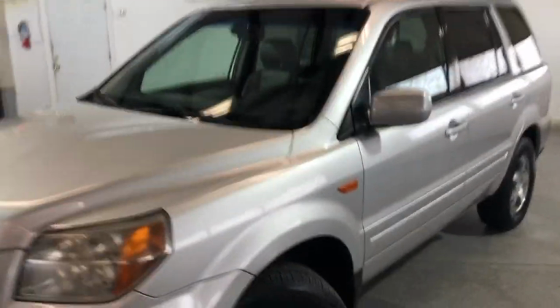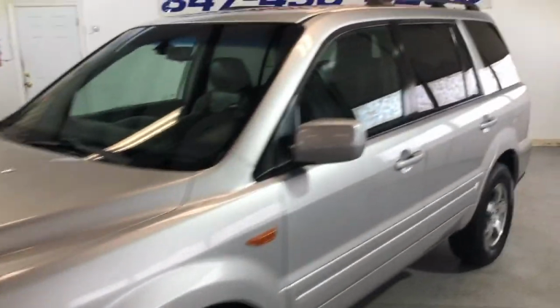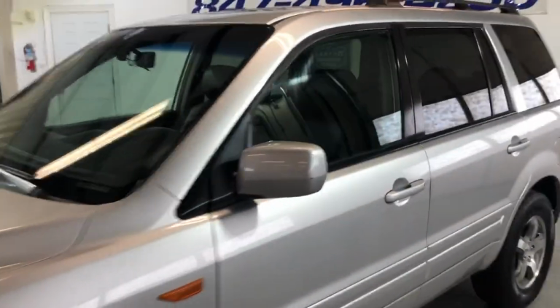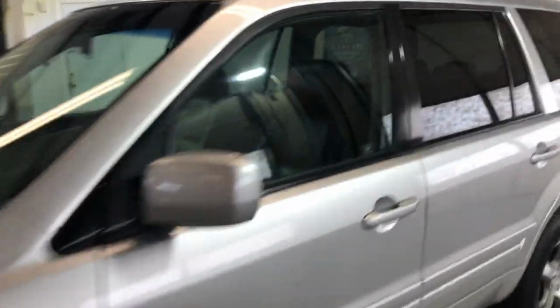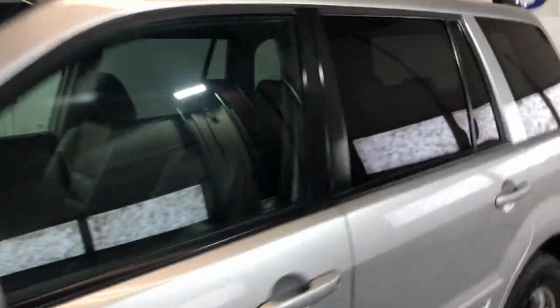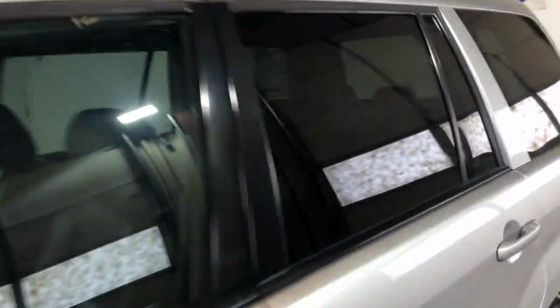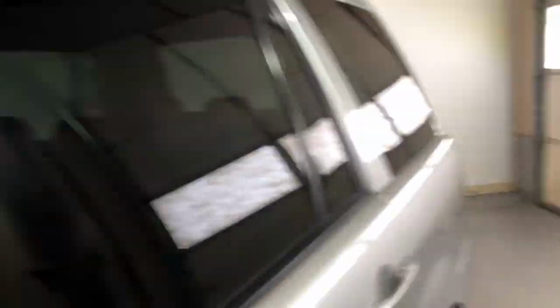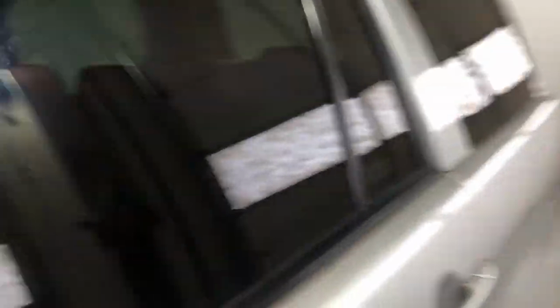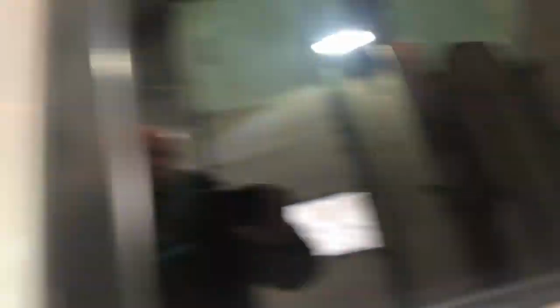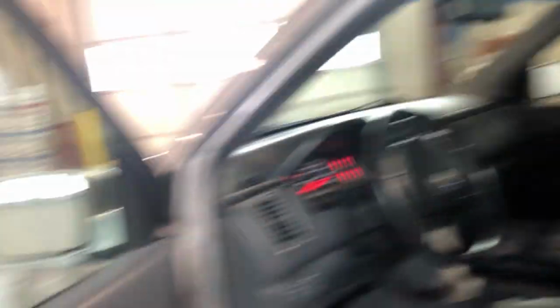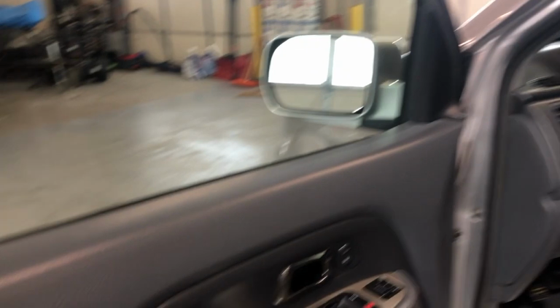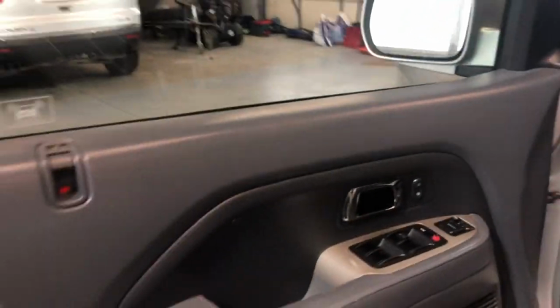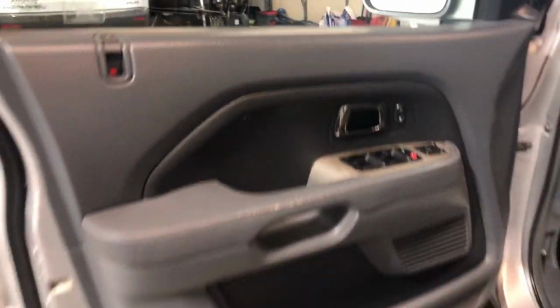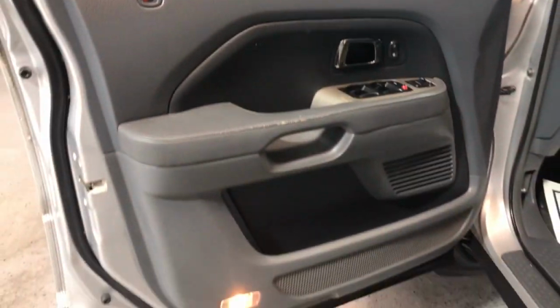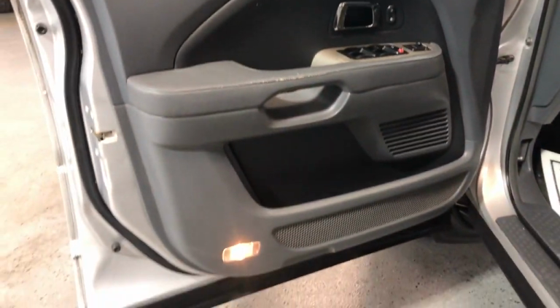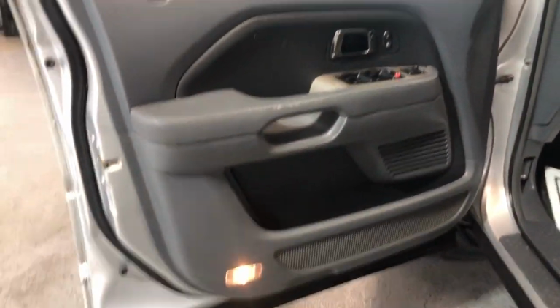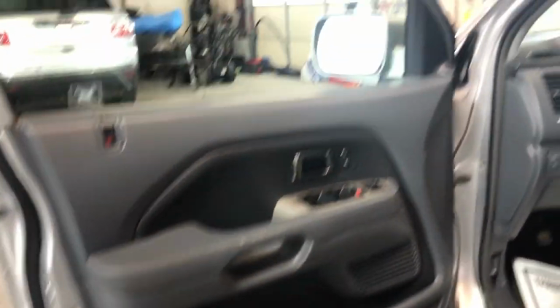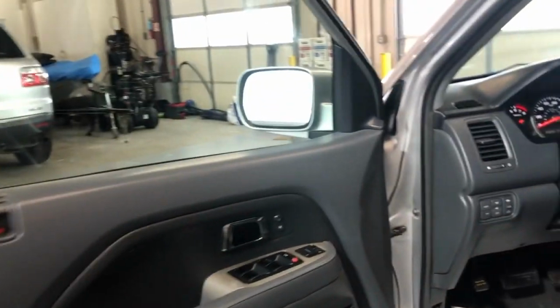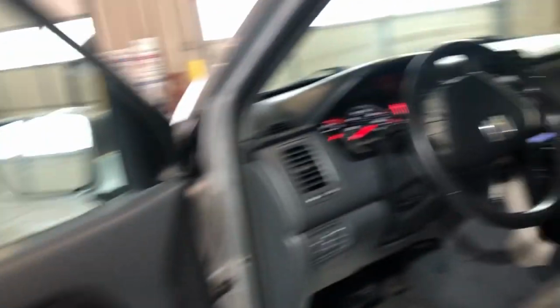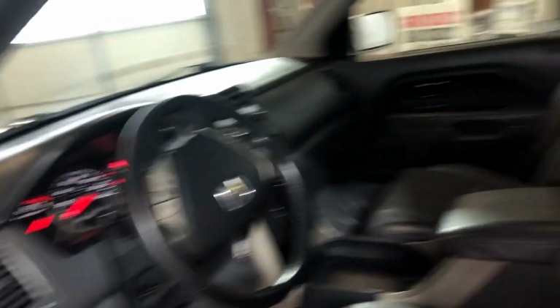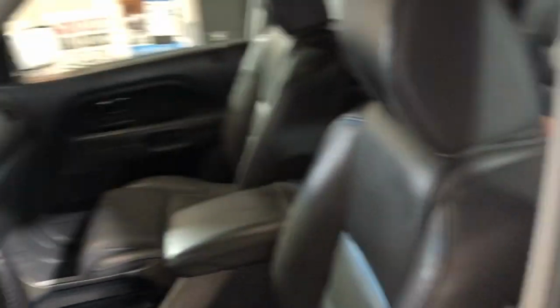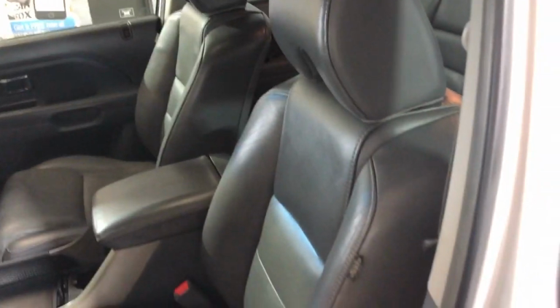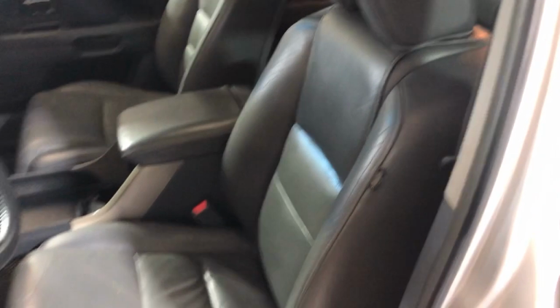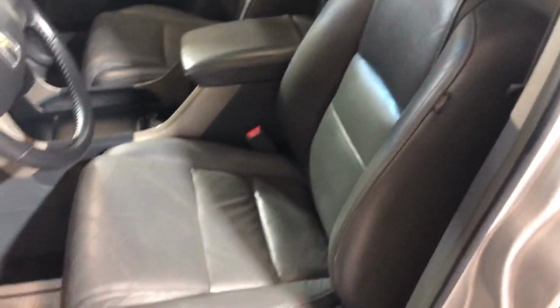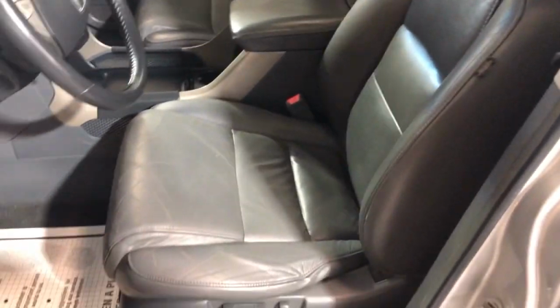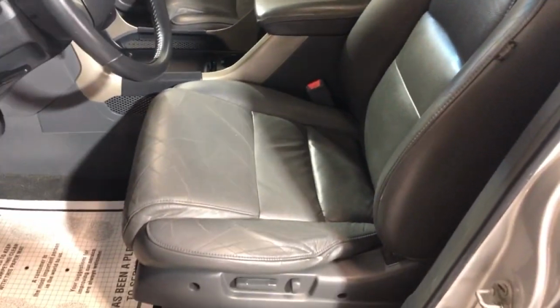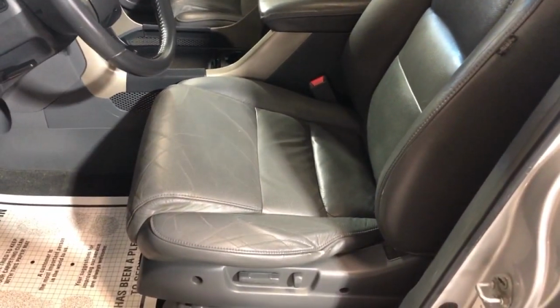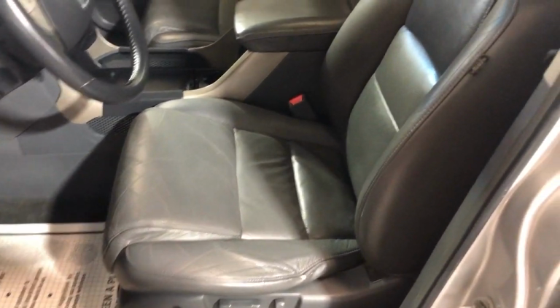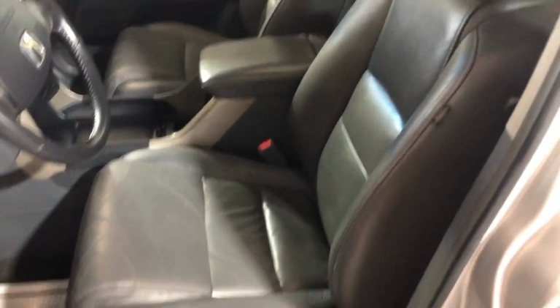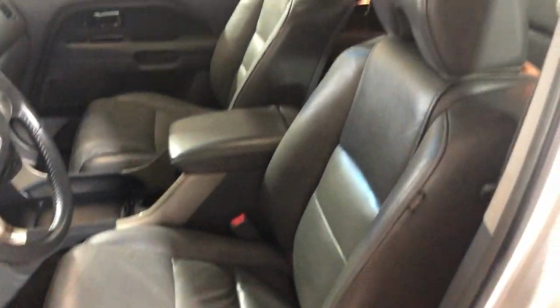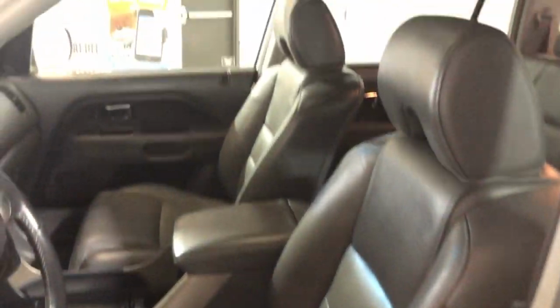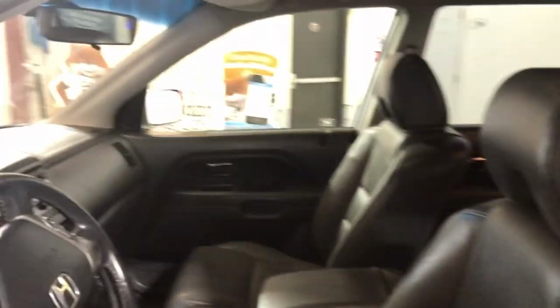Gas saver — it's a six-cylinder vehicle. It's got power windows, power locks, power mirrors, leather interior, and heated seats, plus extra keys.